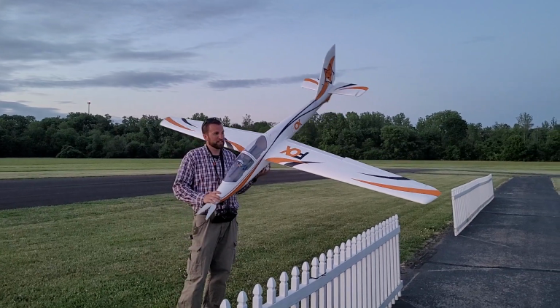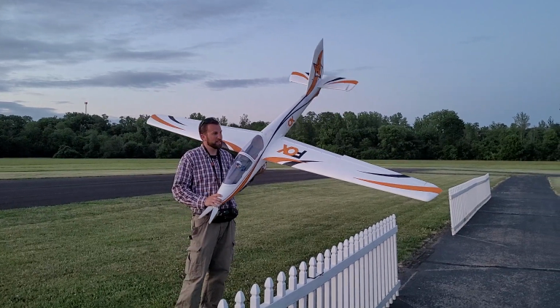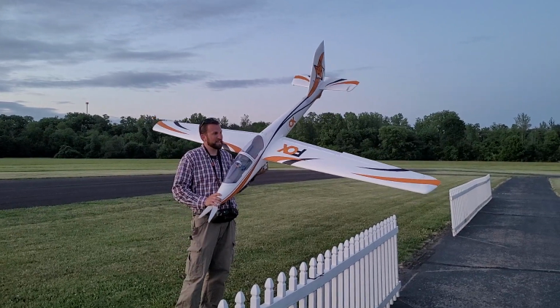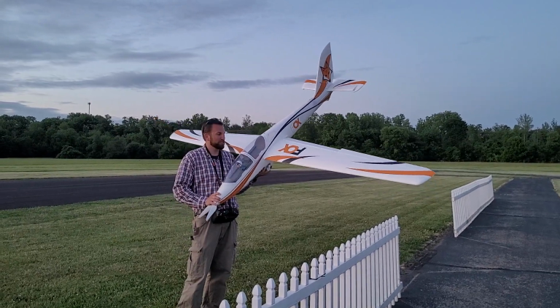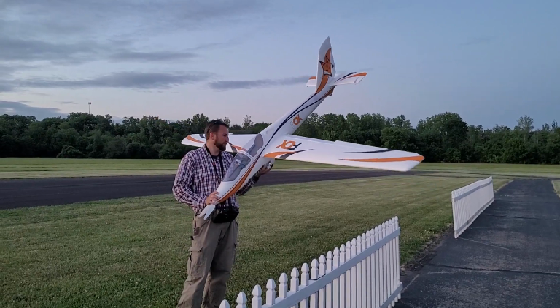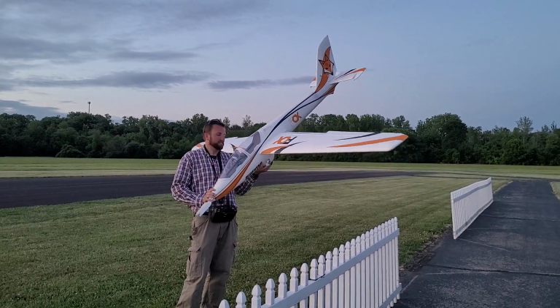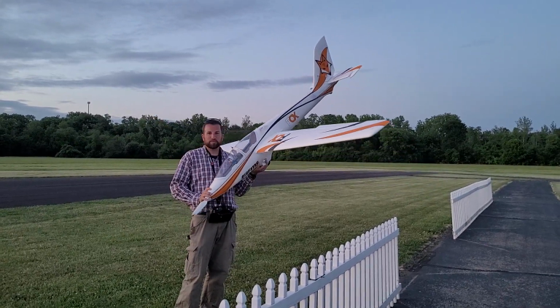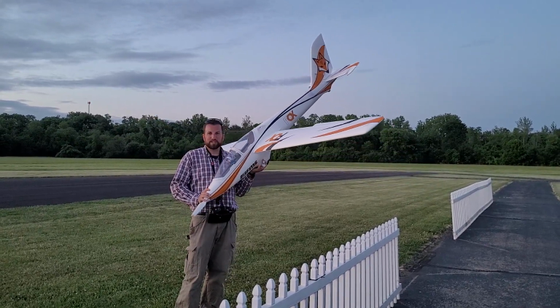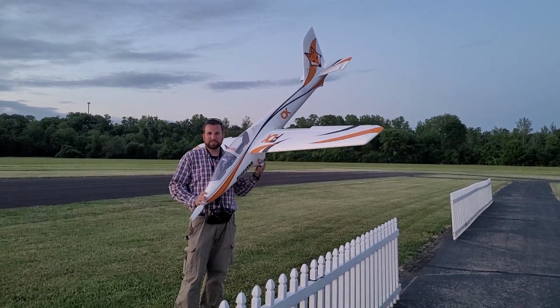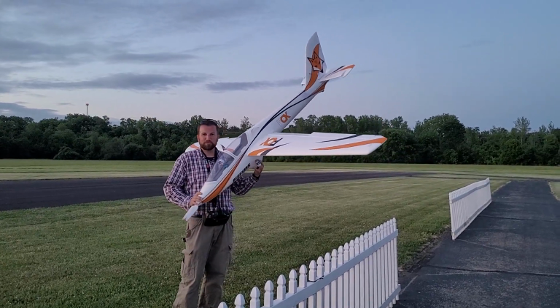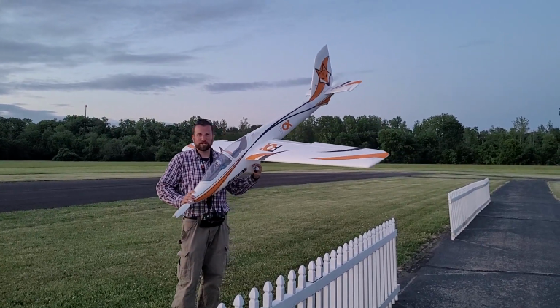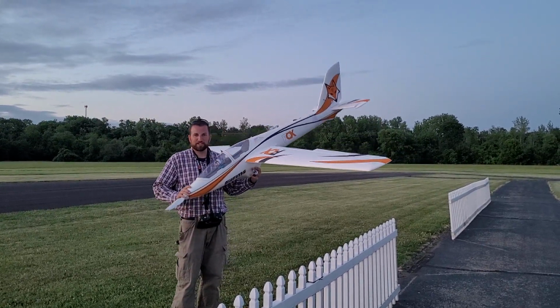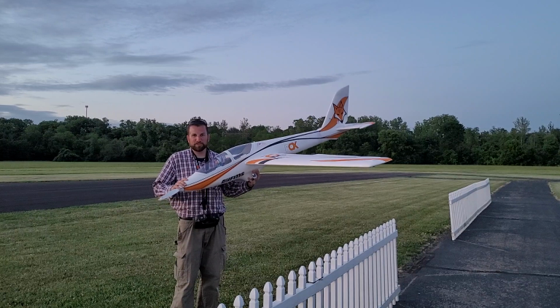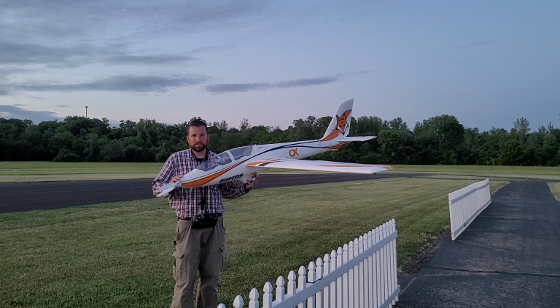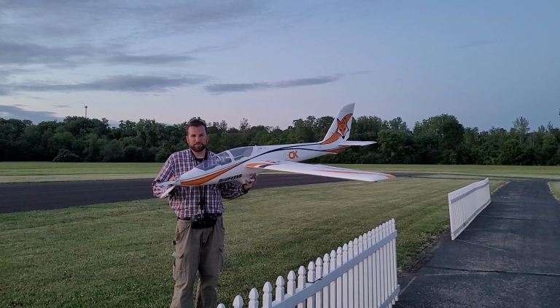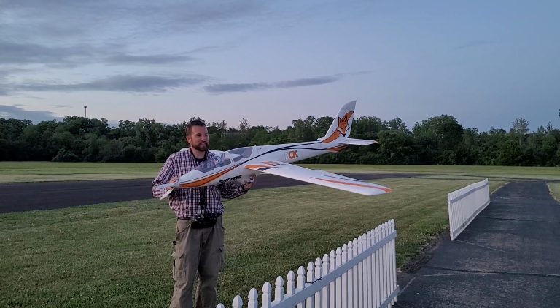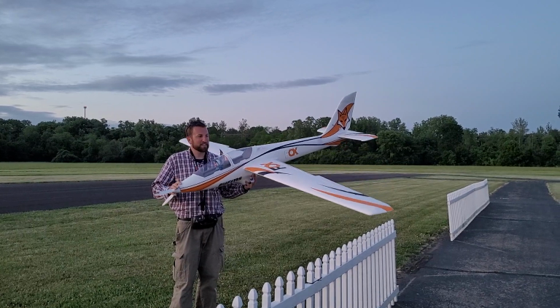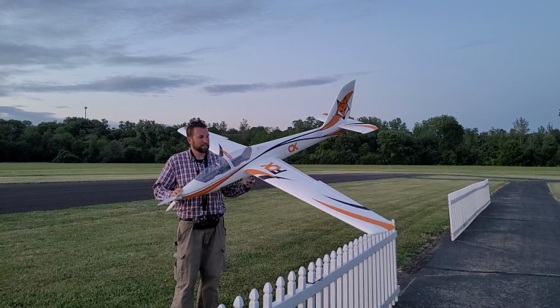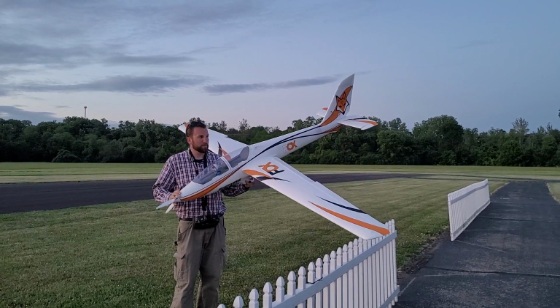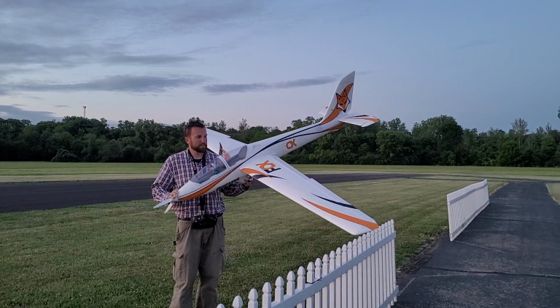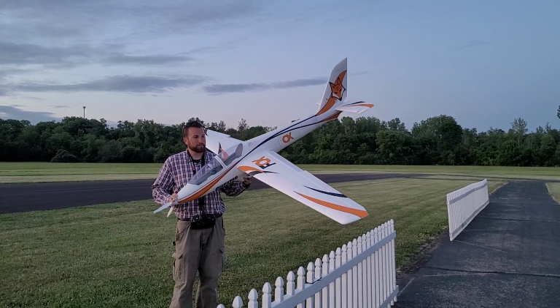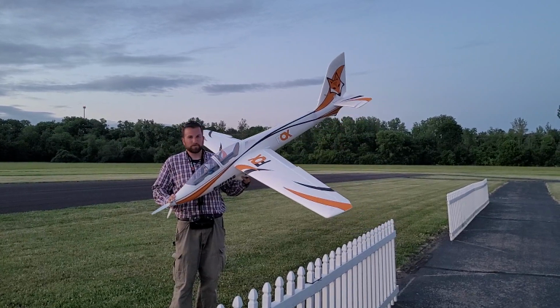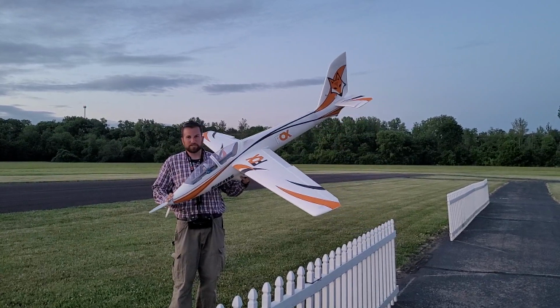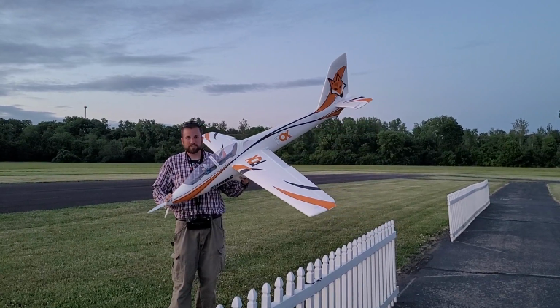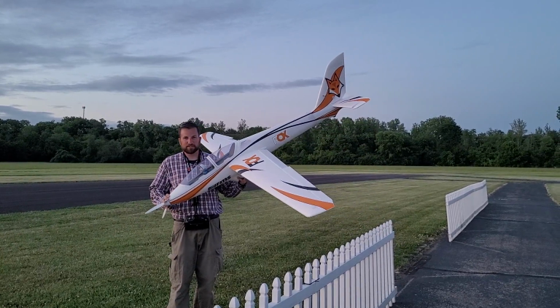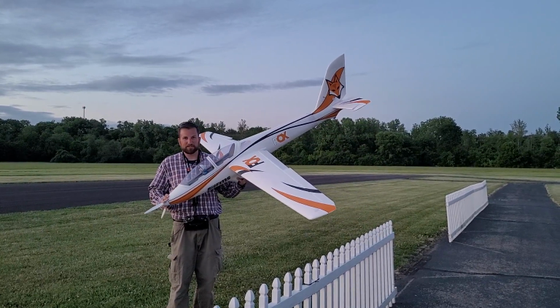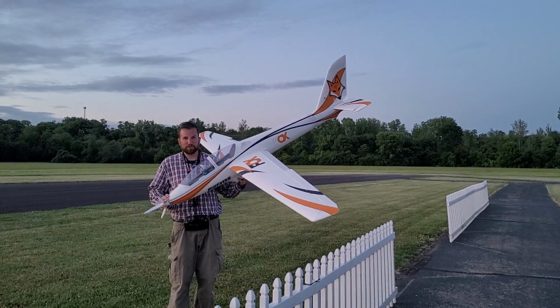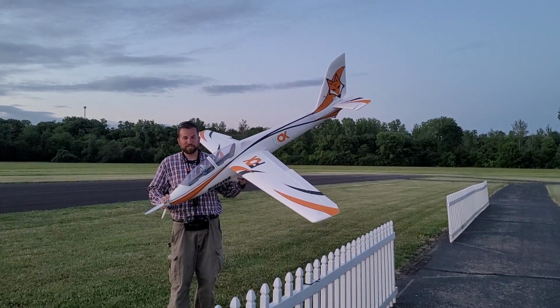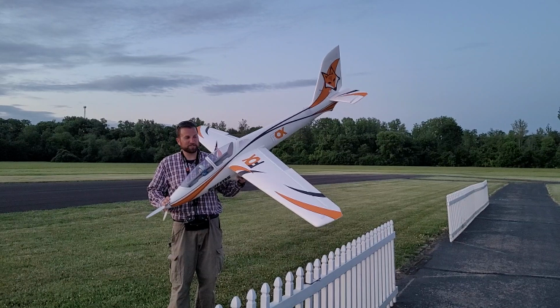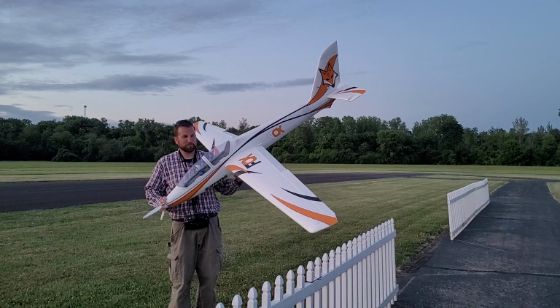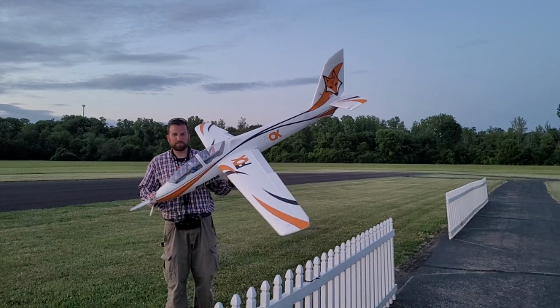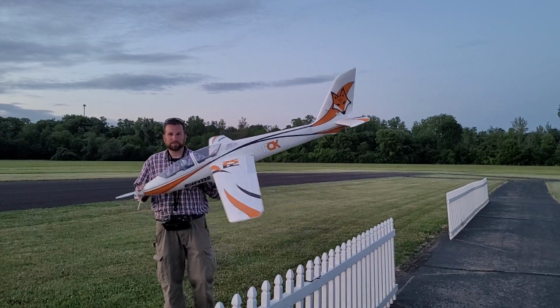I like to hand launch it. Some people say it's a little too much and use a cart, which is fine, but I set it up with SAFE for launching and then also I put the flaps on.